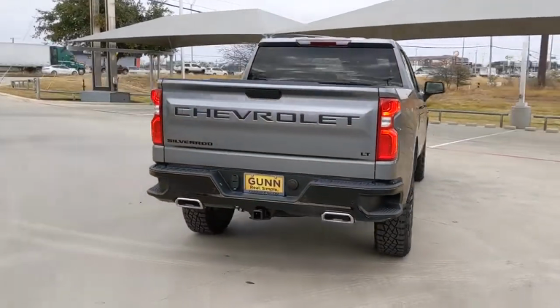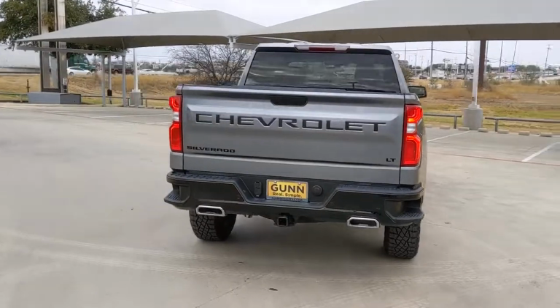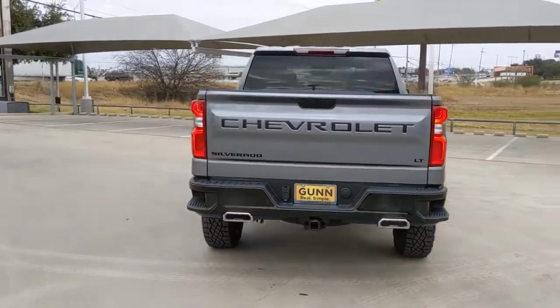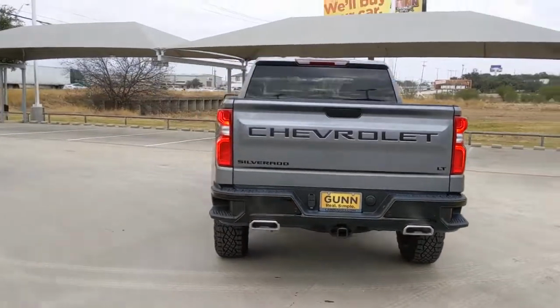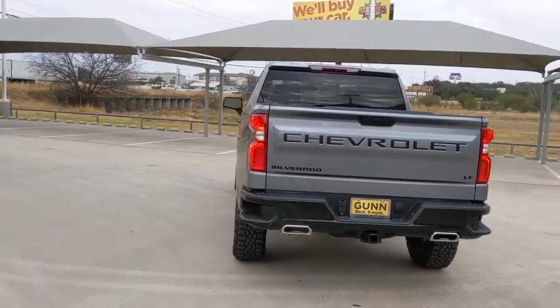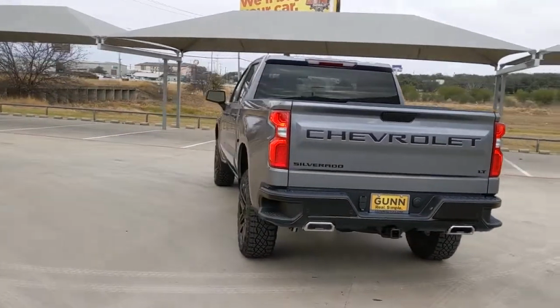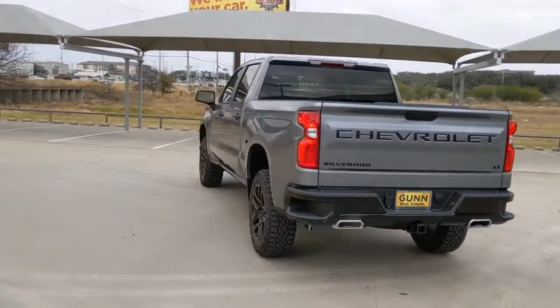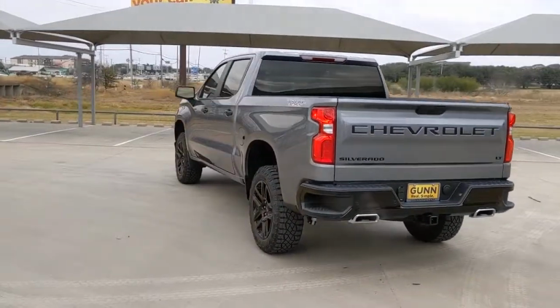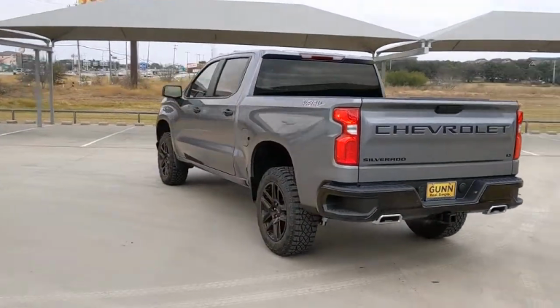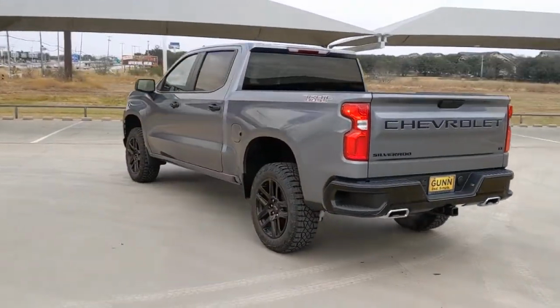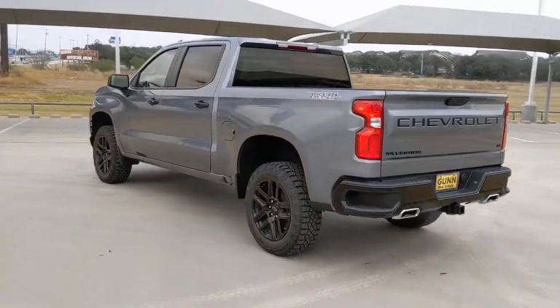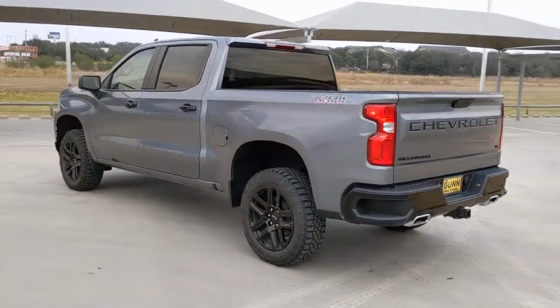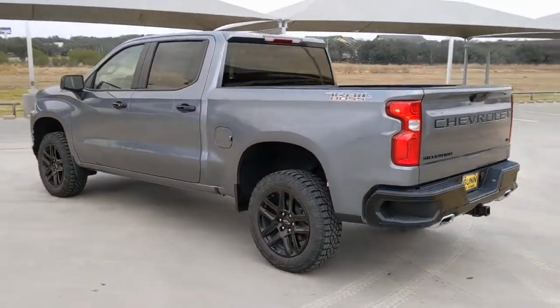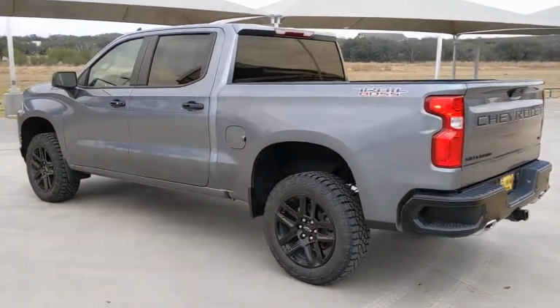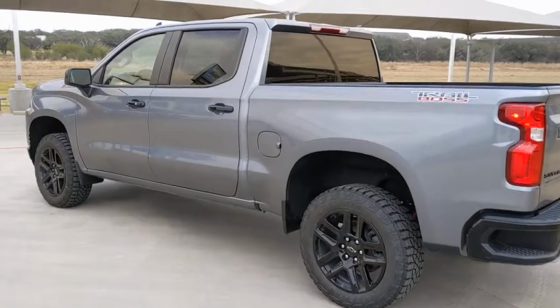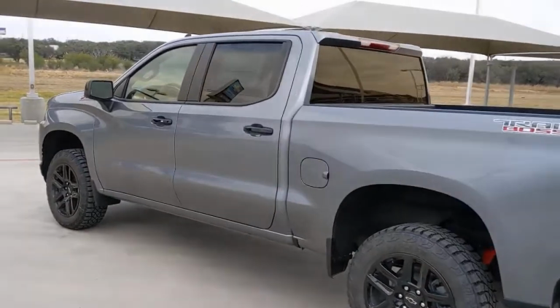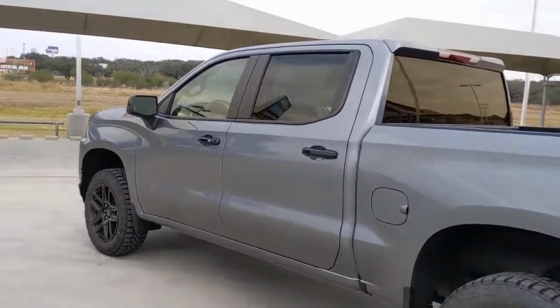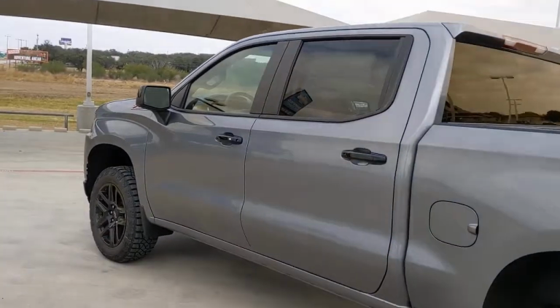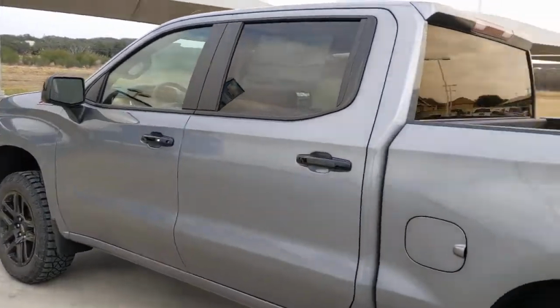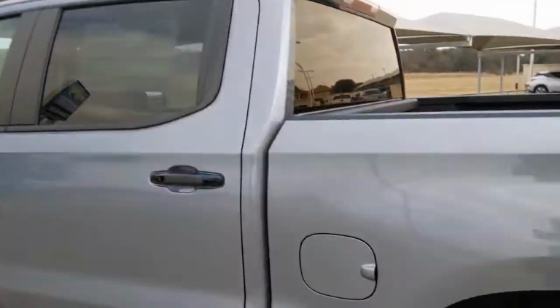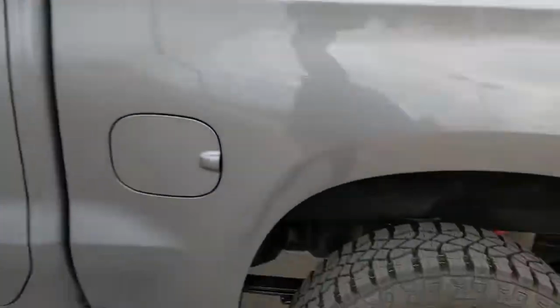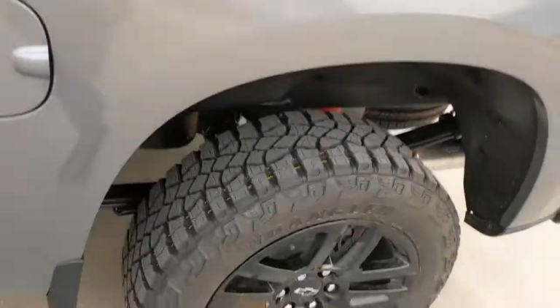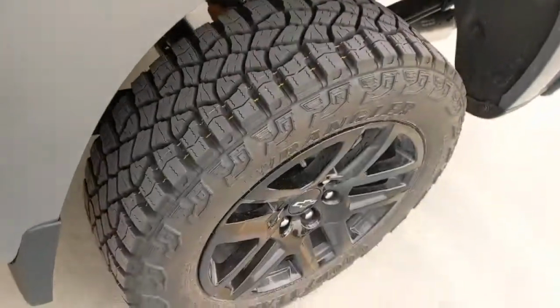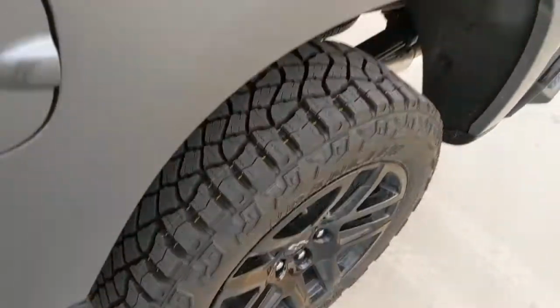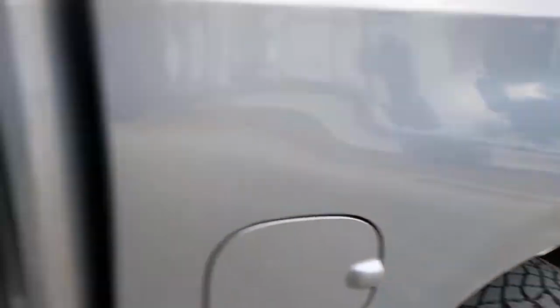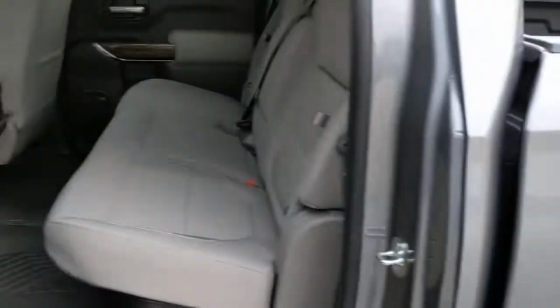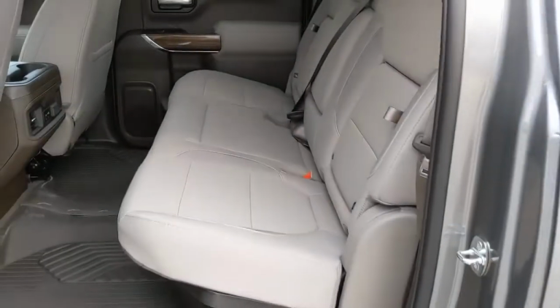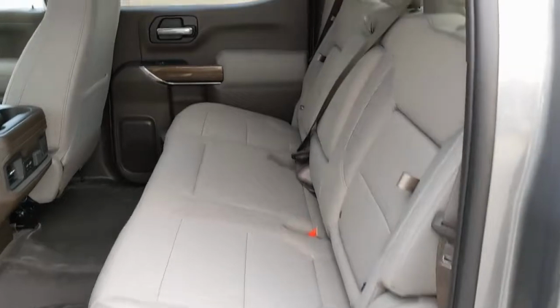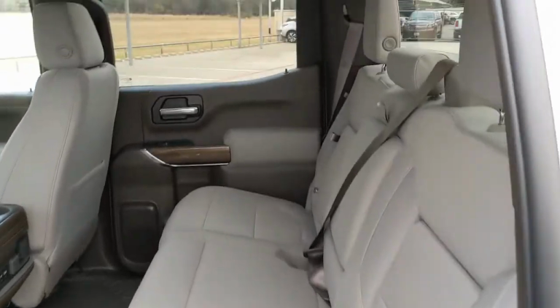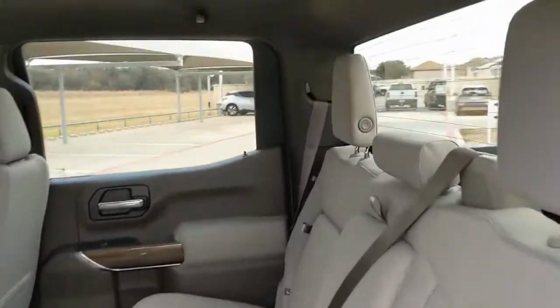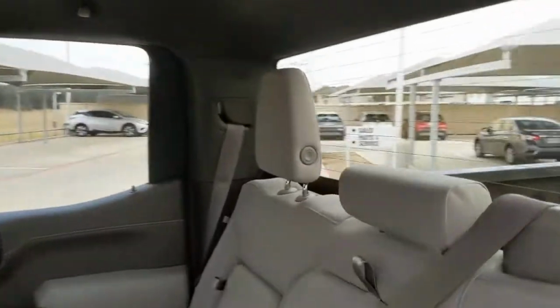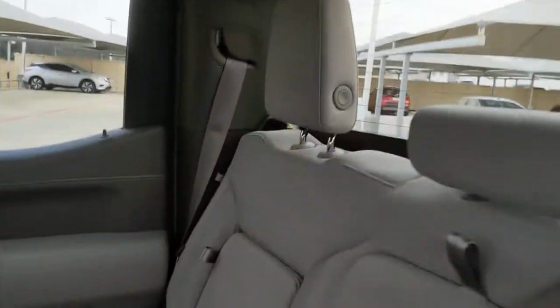Keyless entry, backup camera, fog lamps, keyless start, remote engine start, satellite radio, four-wheel drive, heated mirrors, rear AC, steering wheel audio controls.